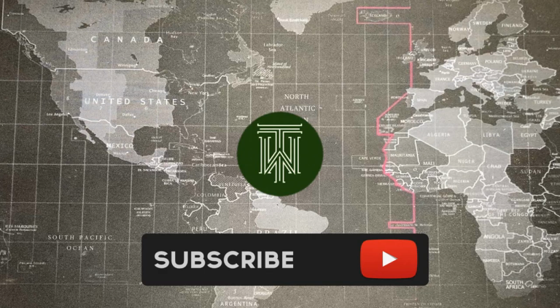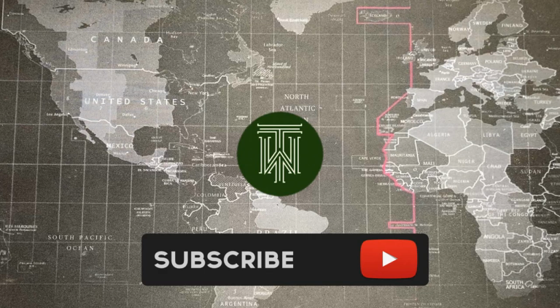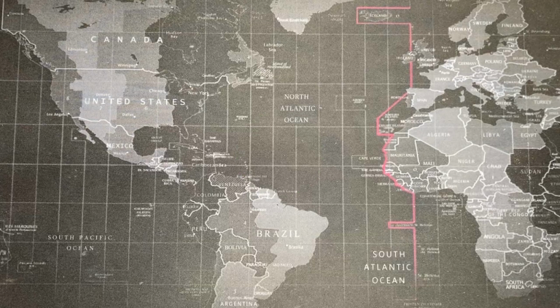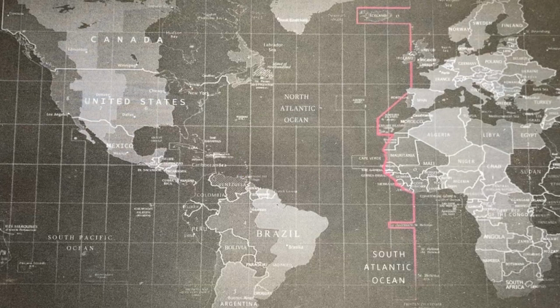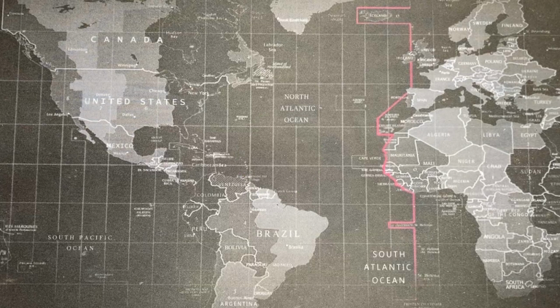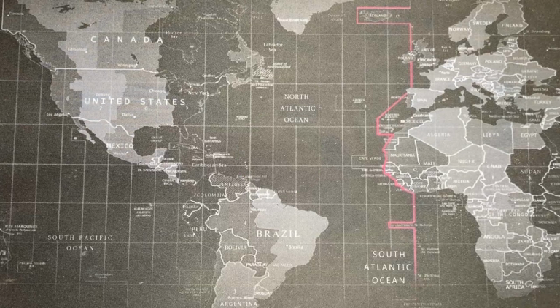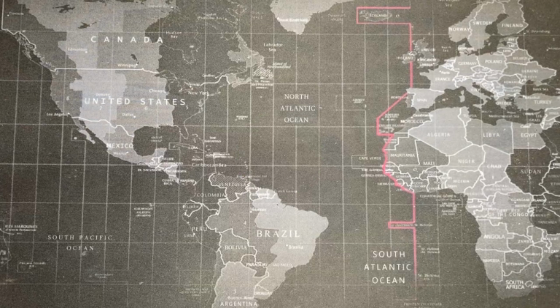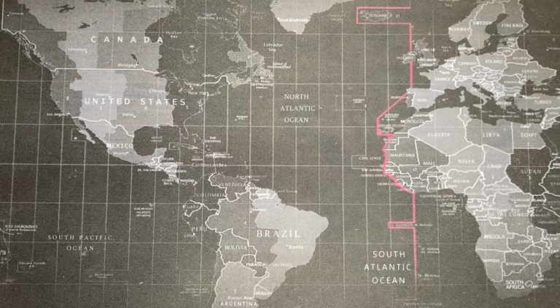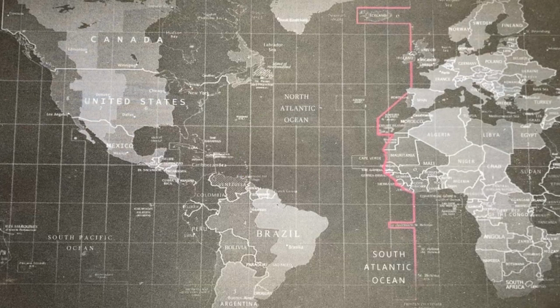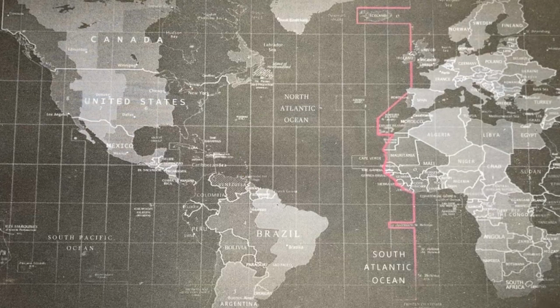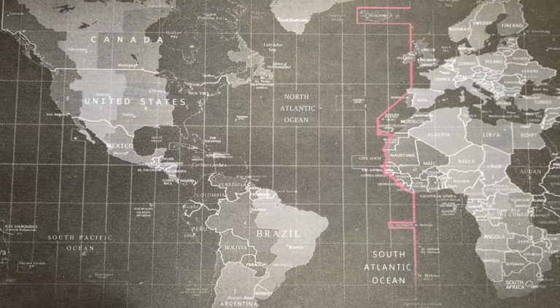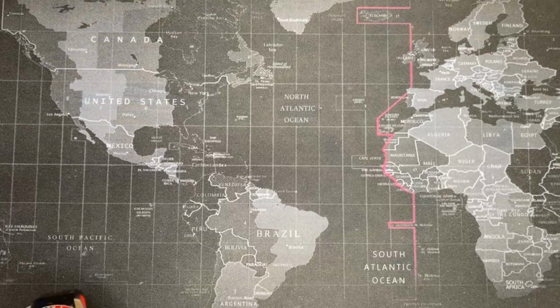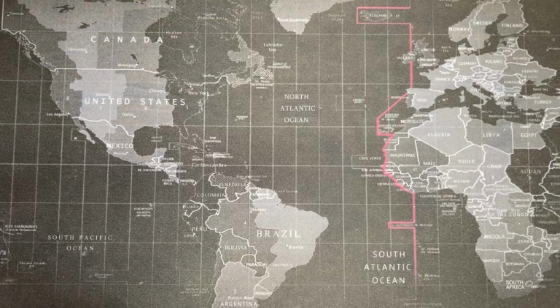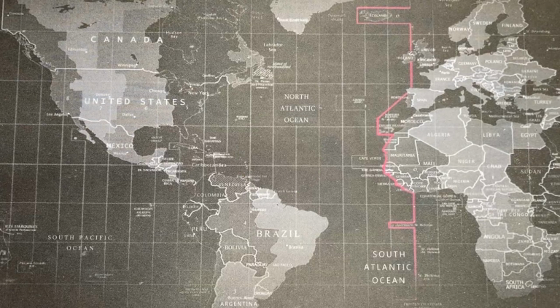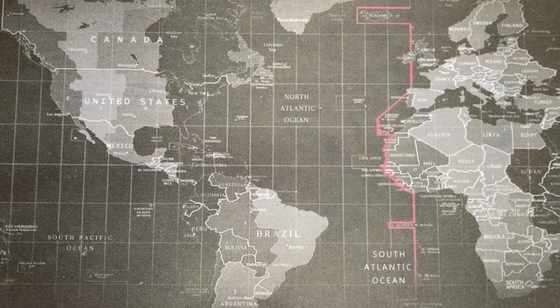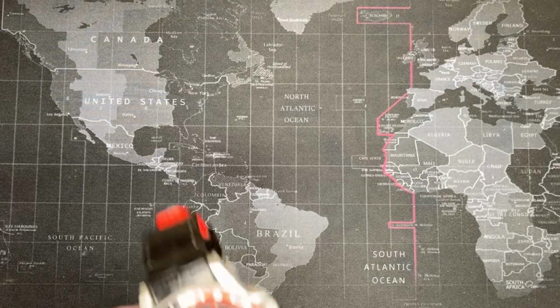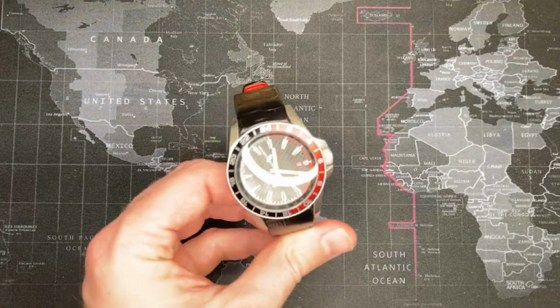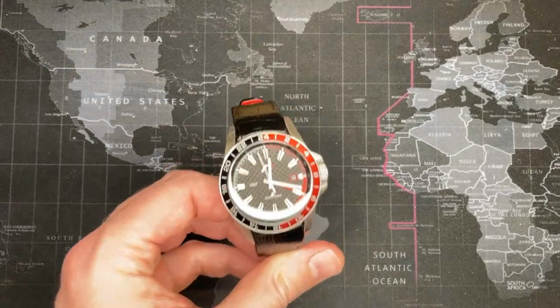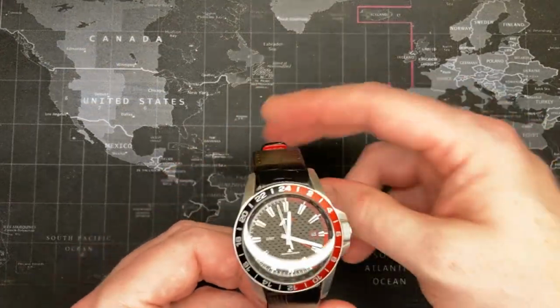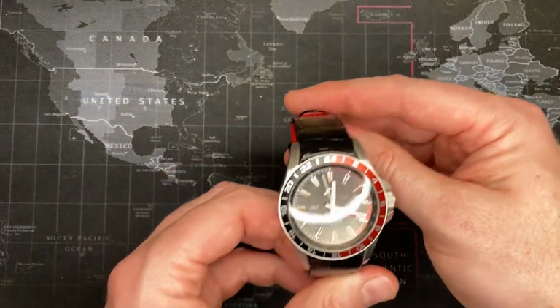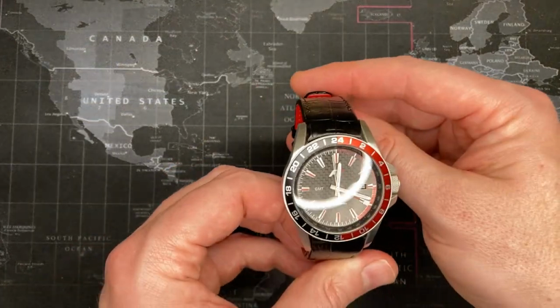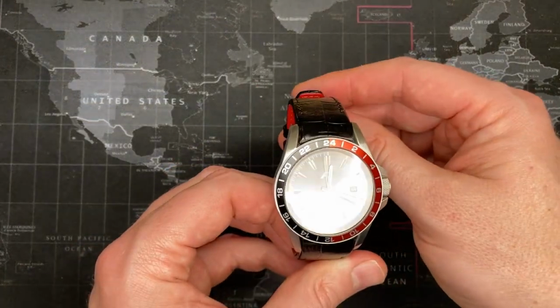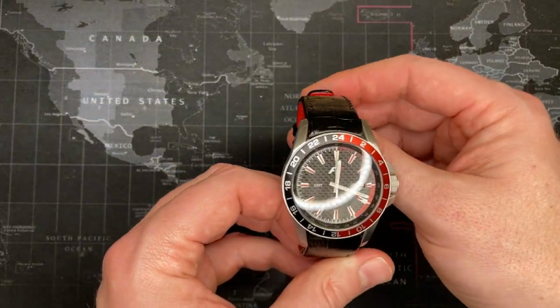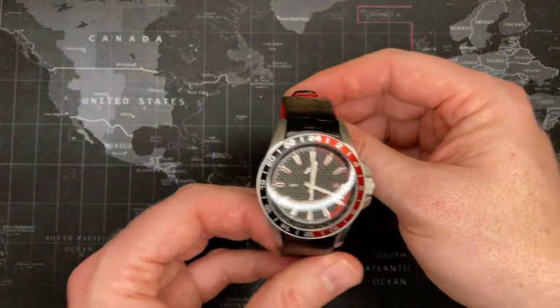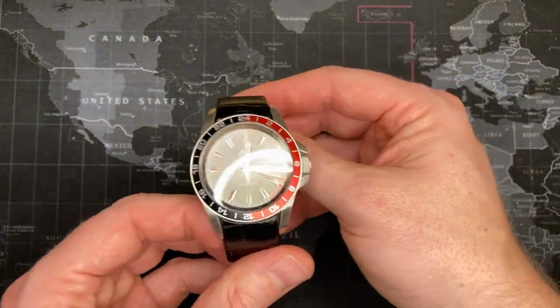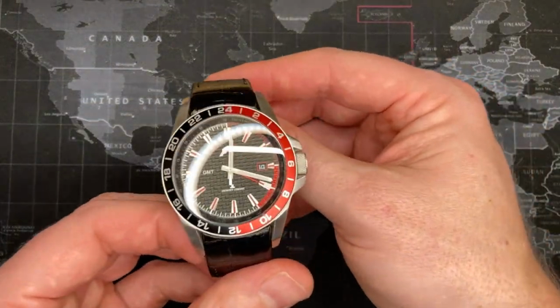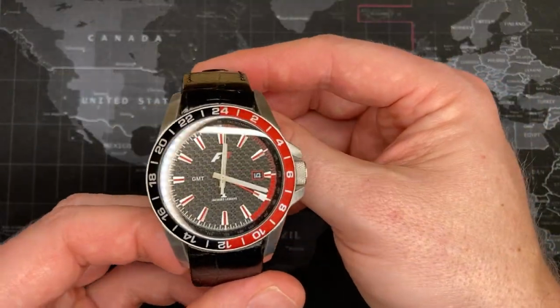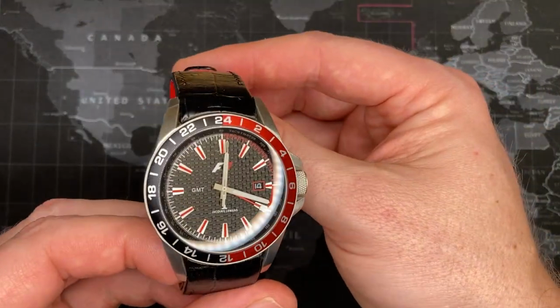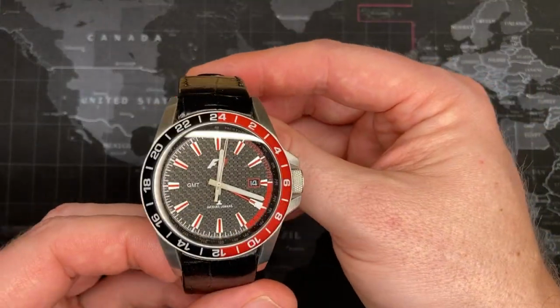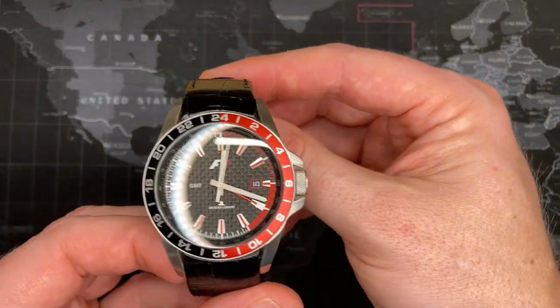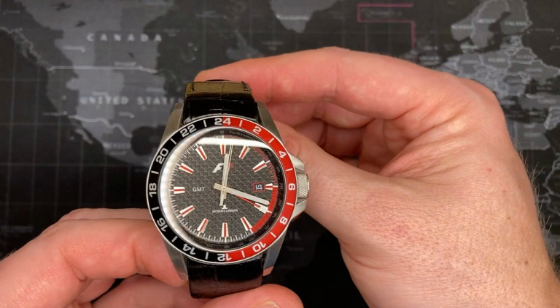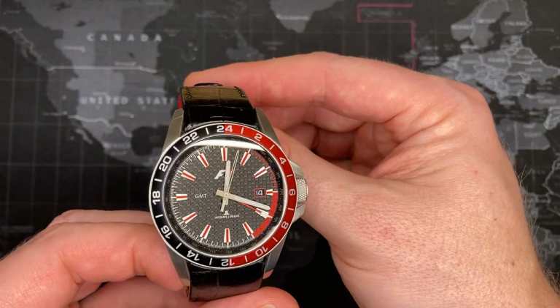Welcome back watch fans, and welcome to another watch review by Todd's Watch Shop. Today I'm reviewing the Jacques Le Mans Formula One GMT.